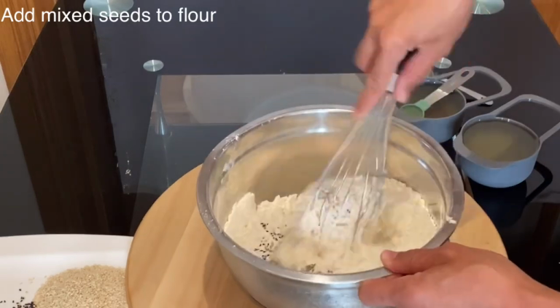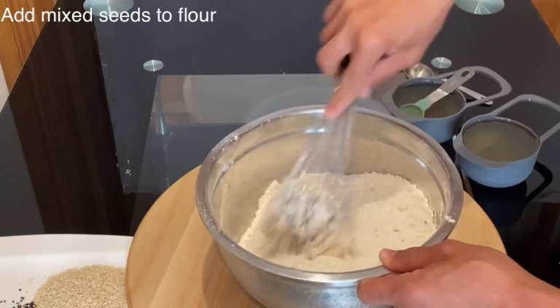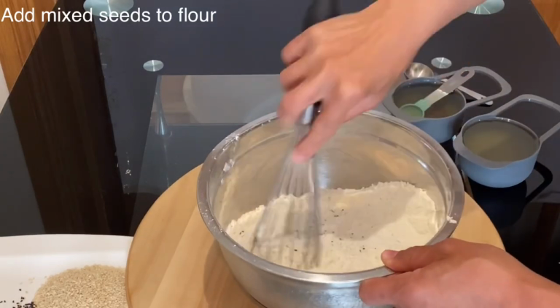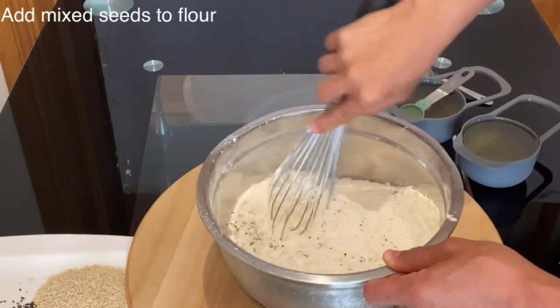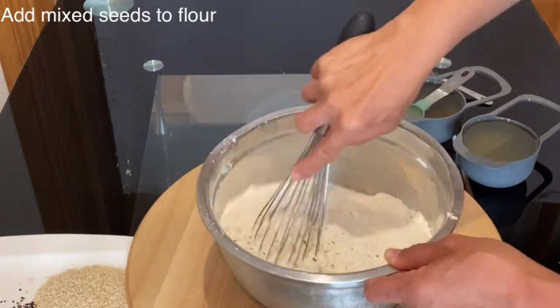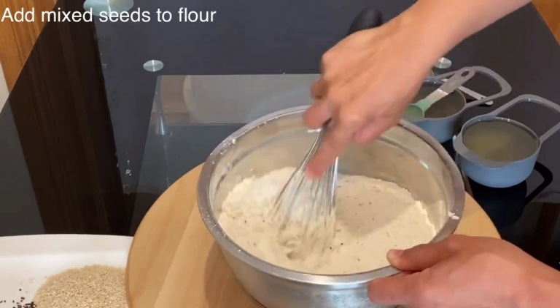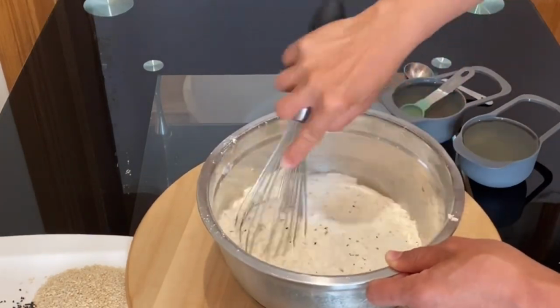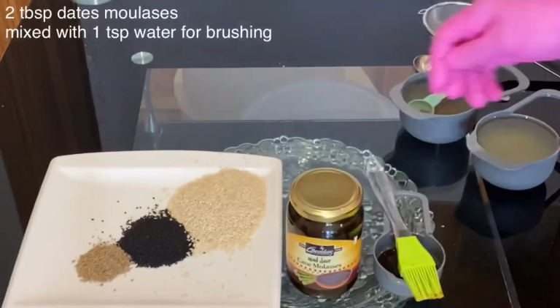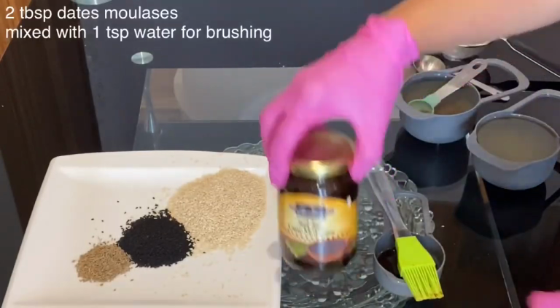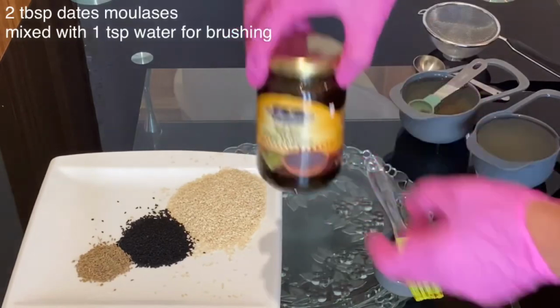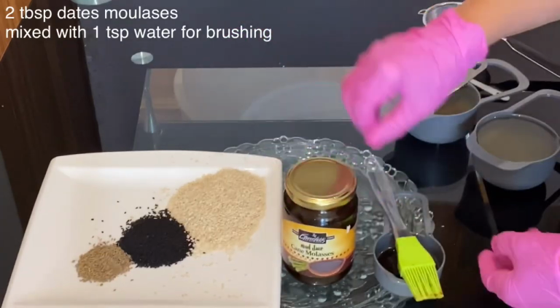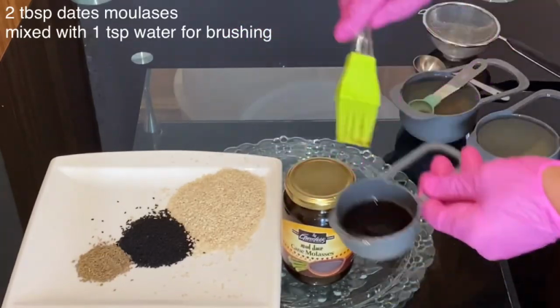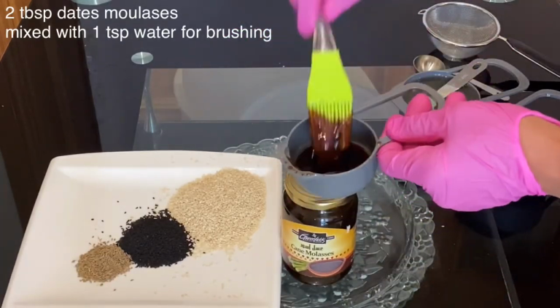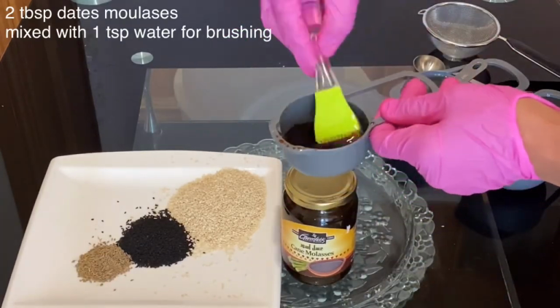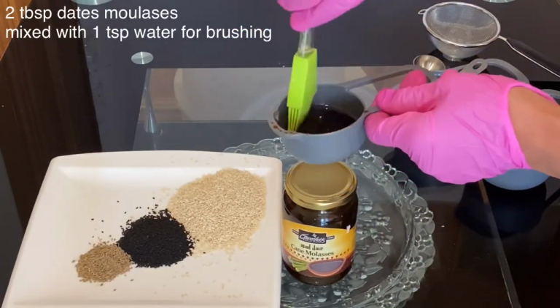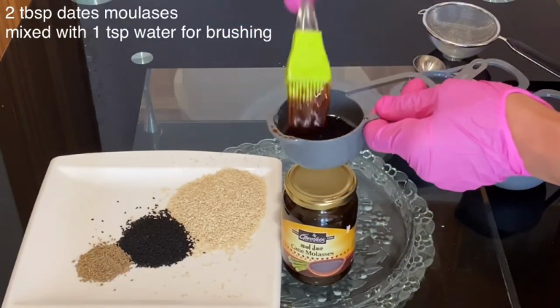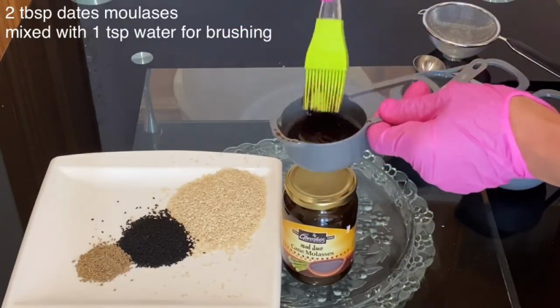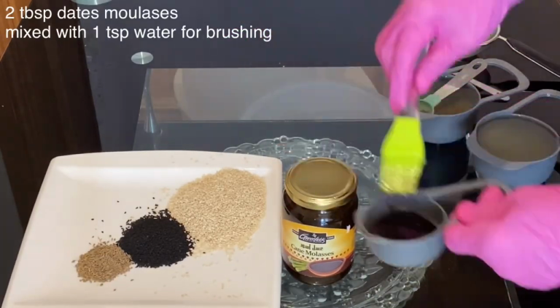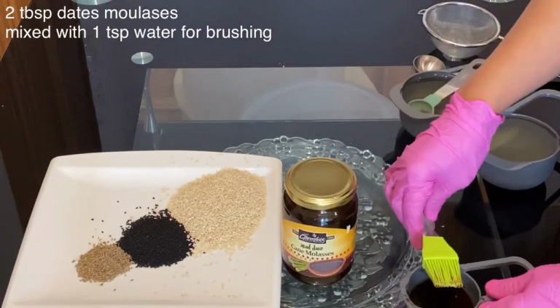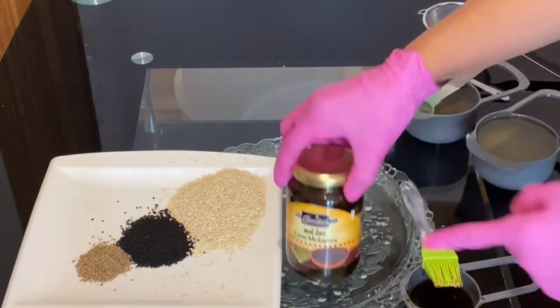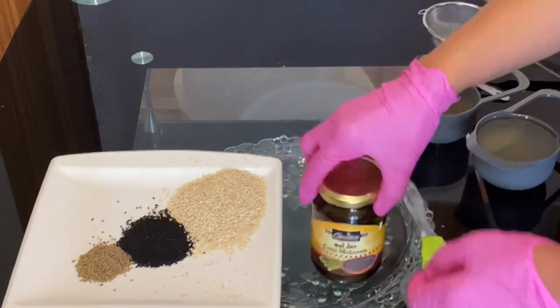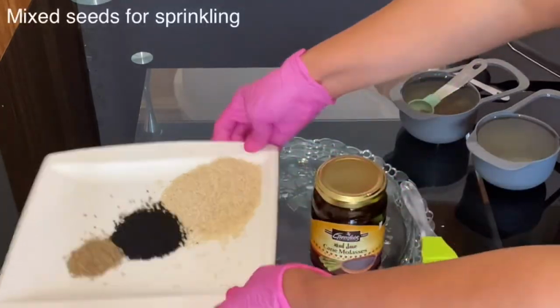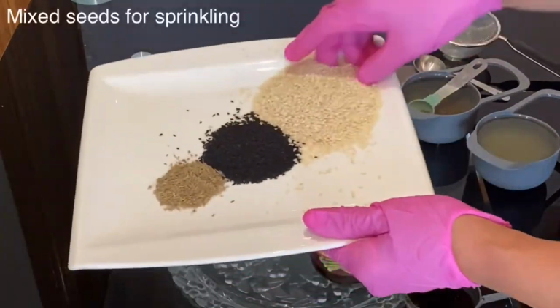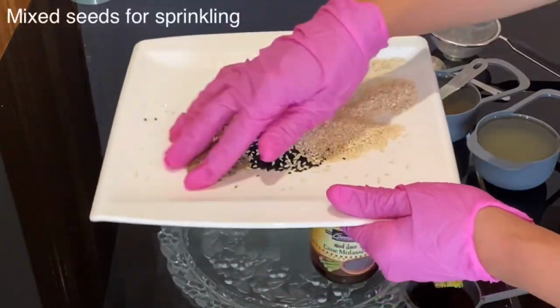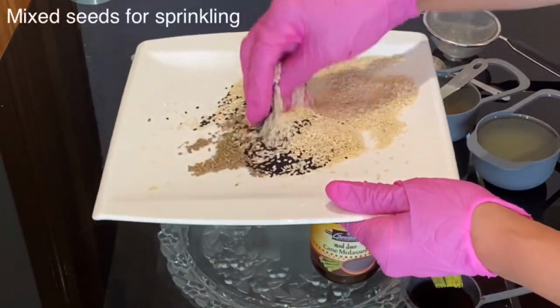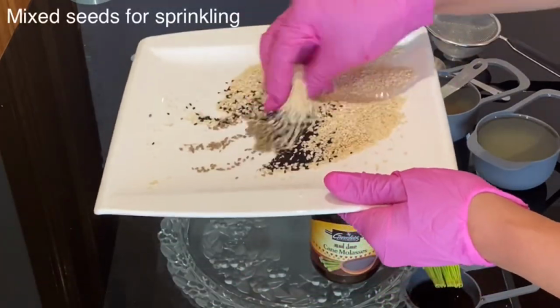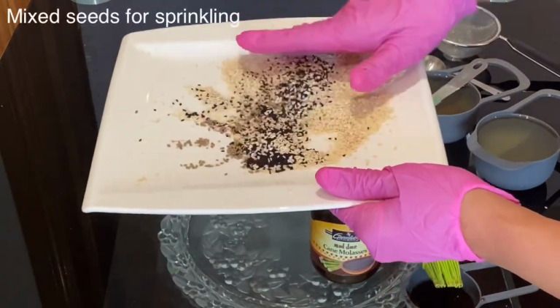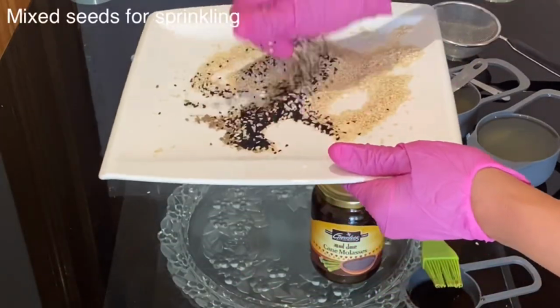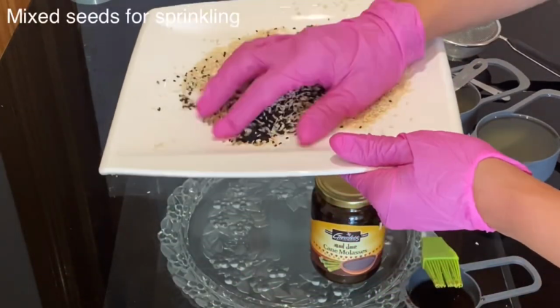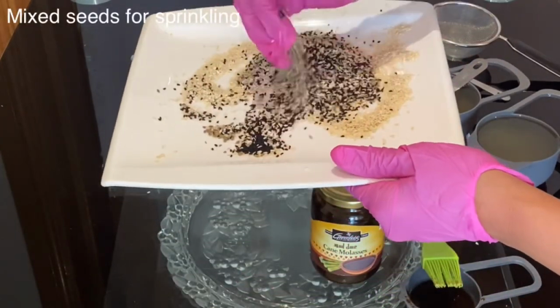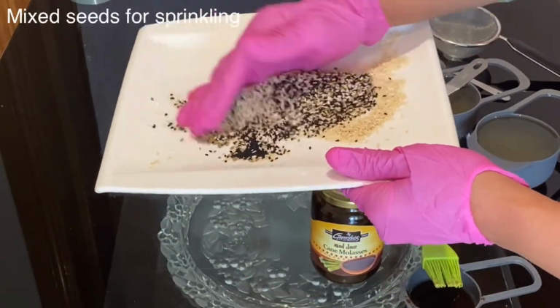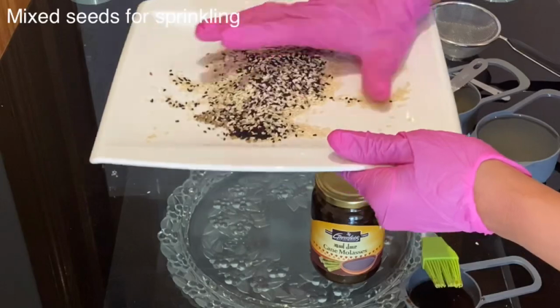More ingredients set aside: two tablespoons of dates molasses diluted with one teaspoon of water — this will be for brushing the breadsticks. Combine the three seeds together and this will be for sprinkling the breadsticks.